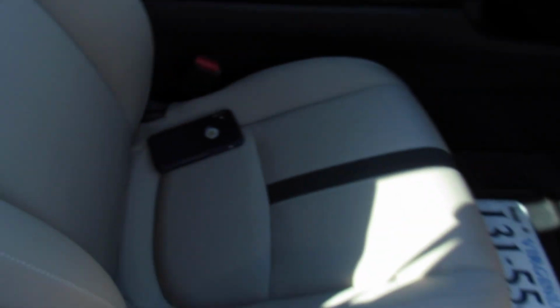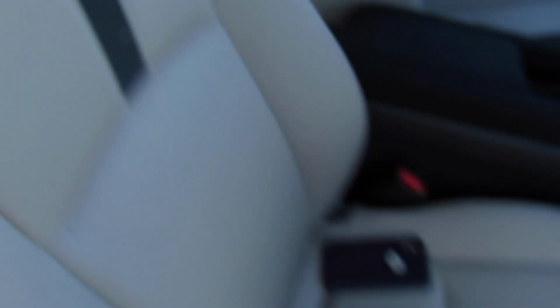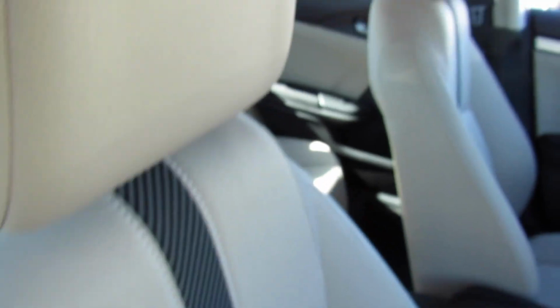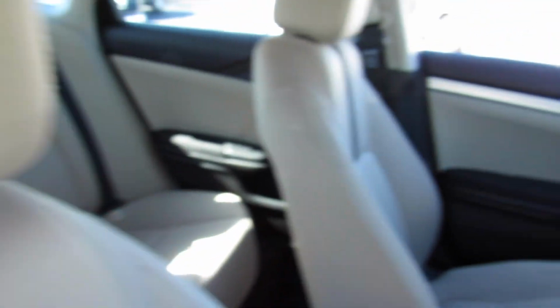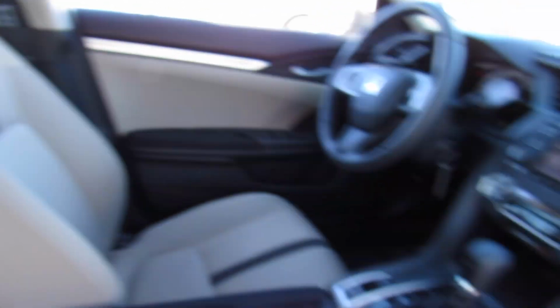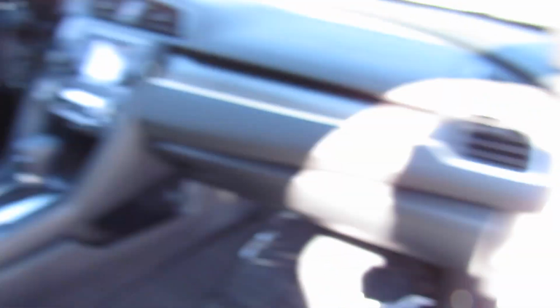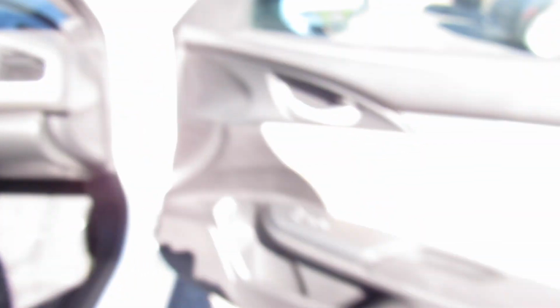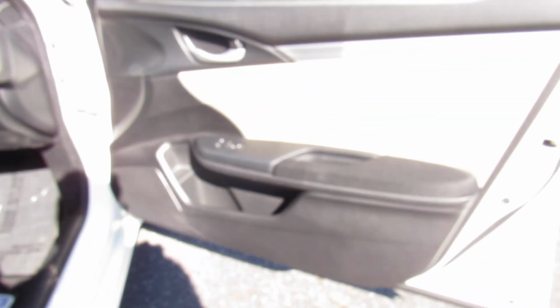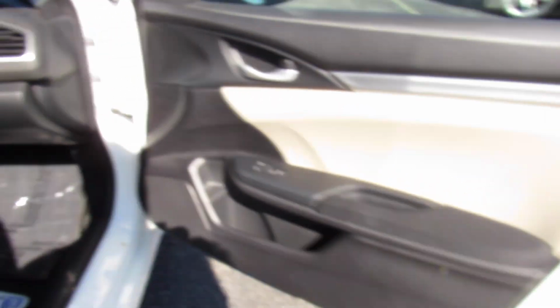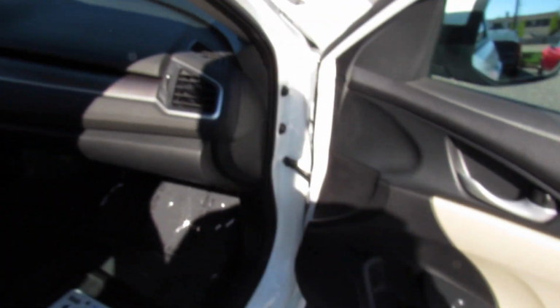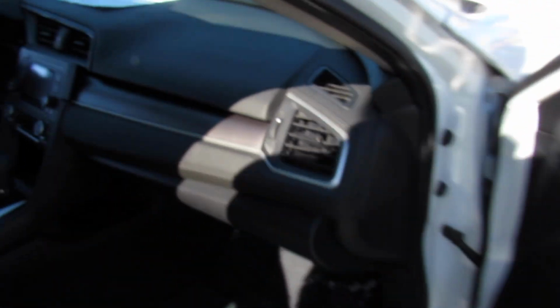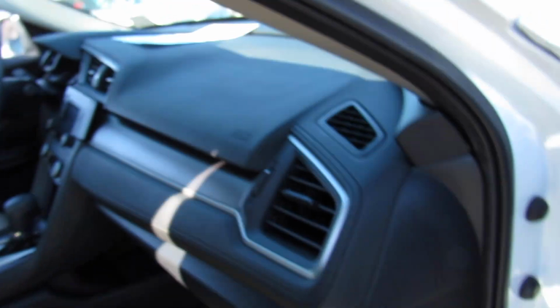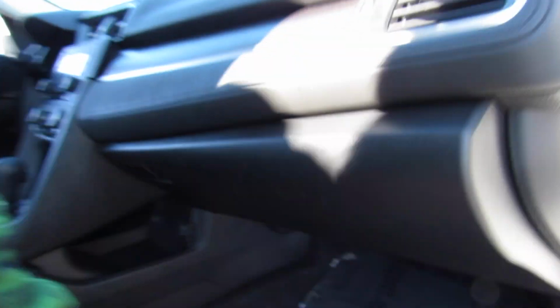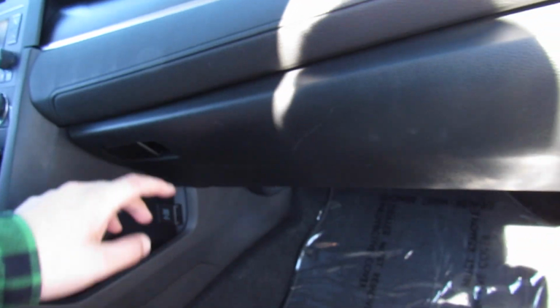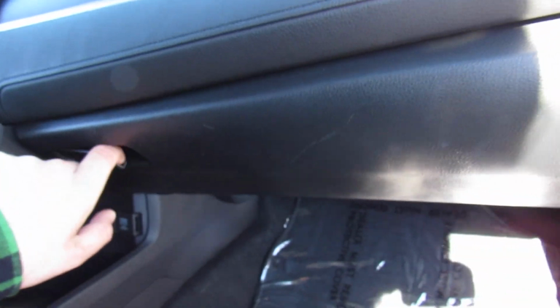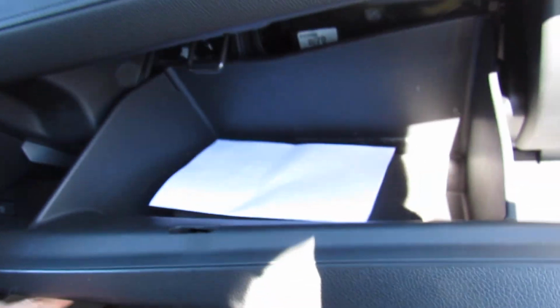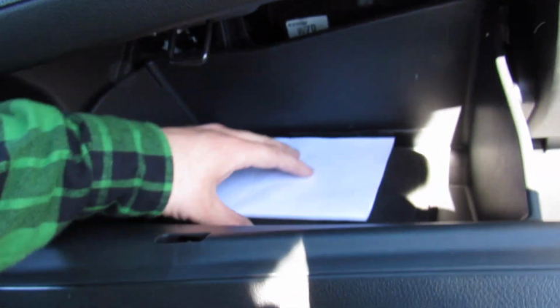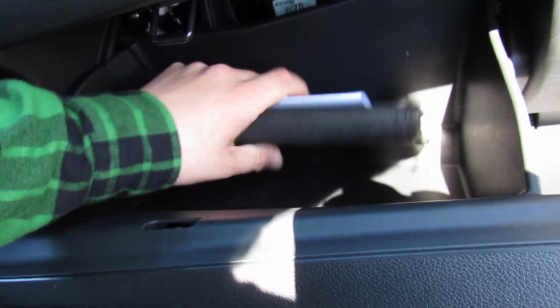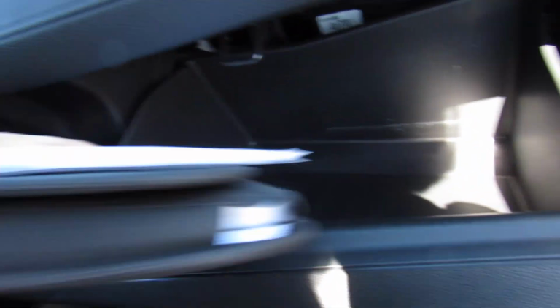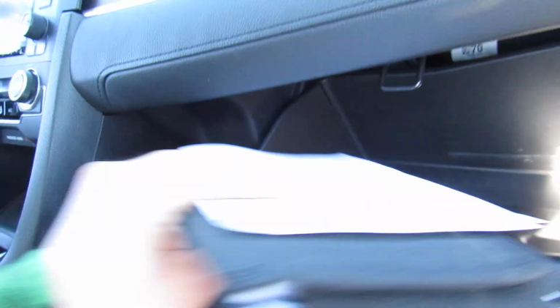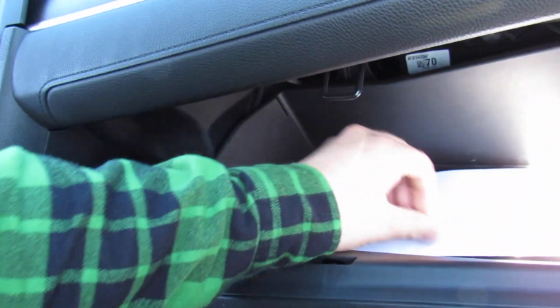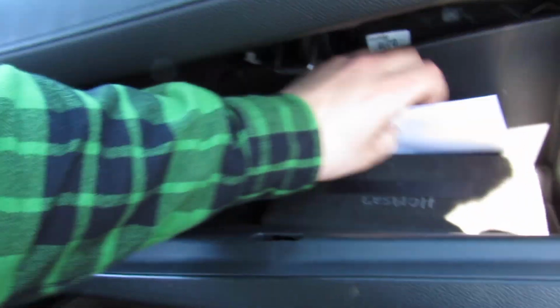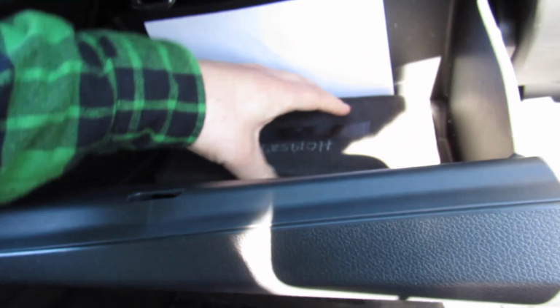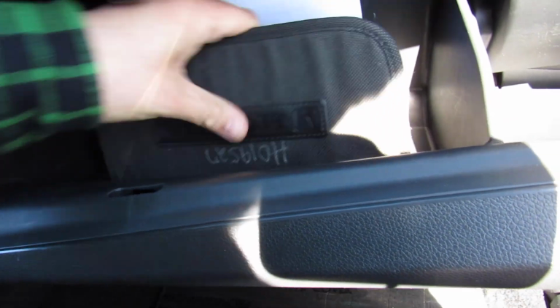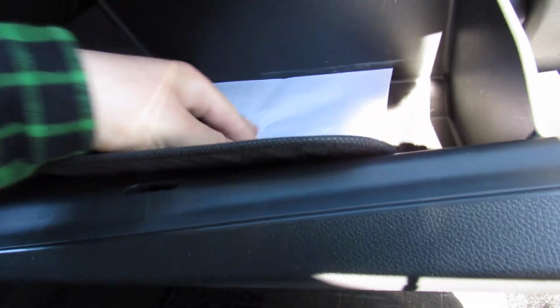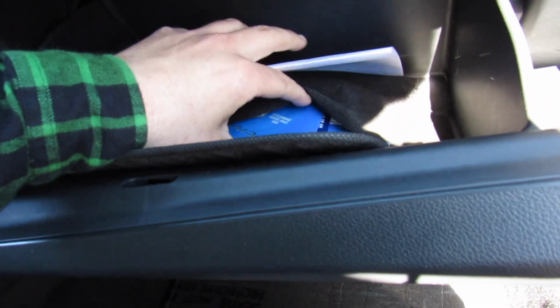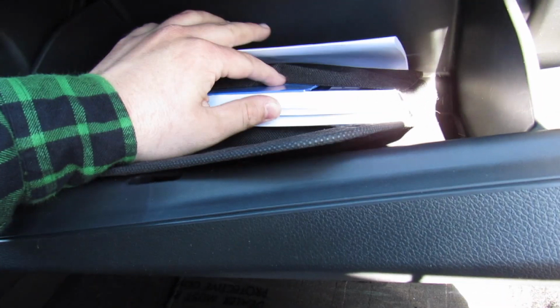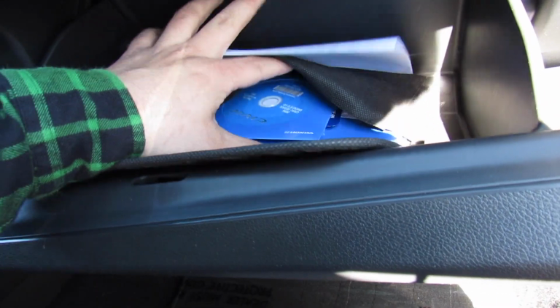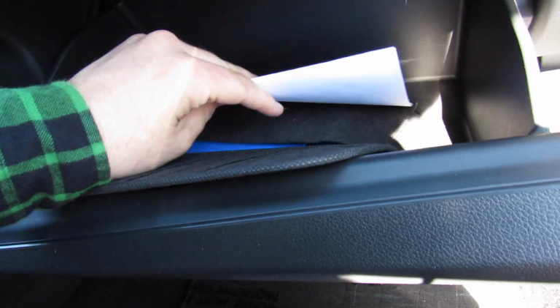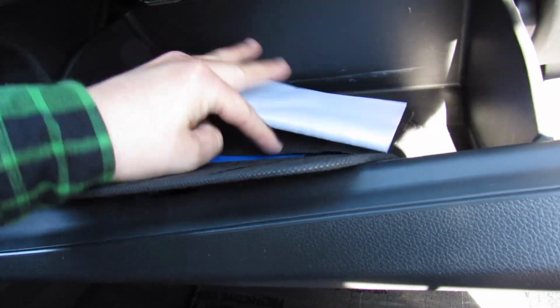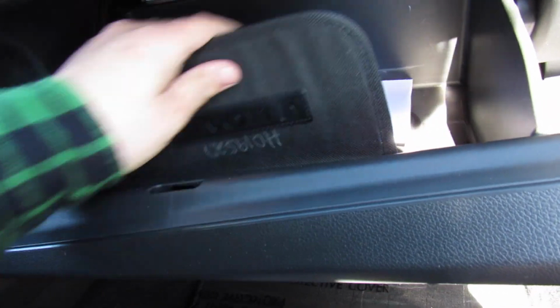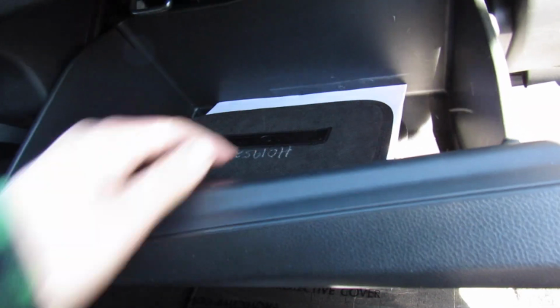Up front, everything else follows through, and right here this one does include all of your original owner's literature, everything inside of there, as well as your state inspection certificate.